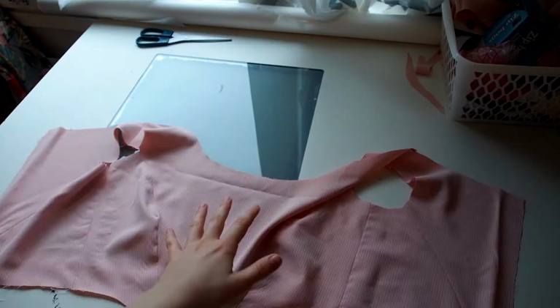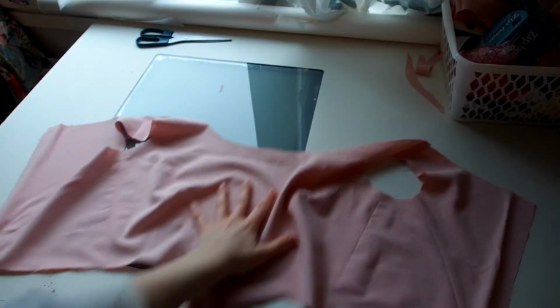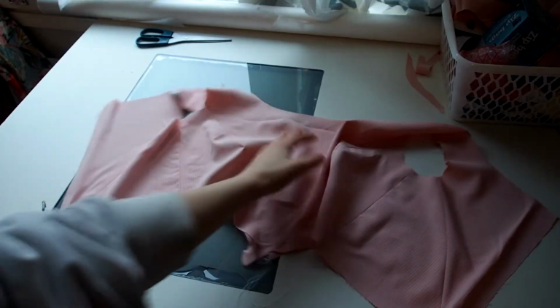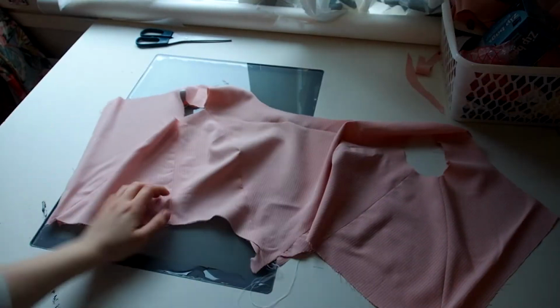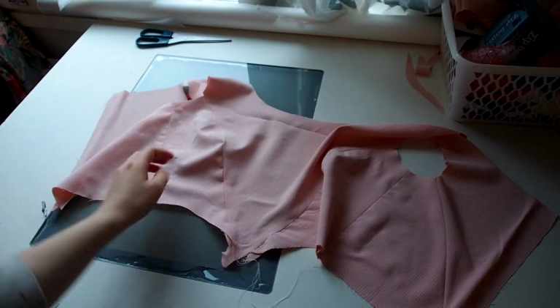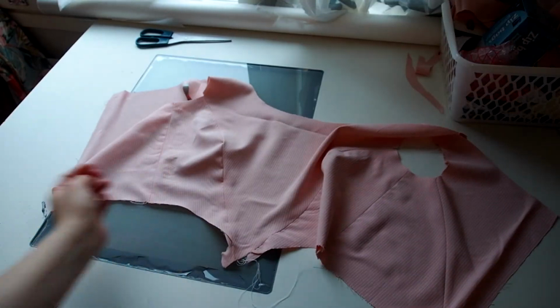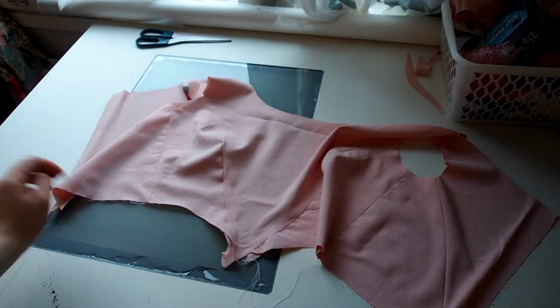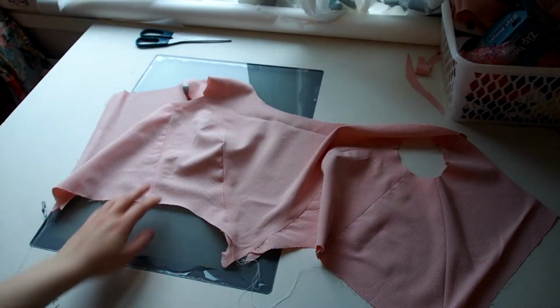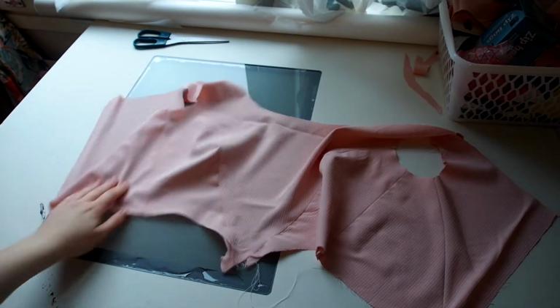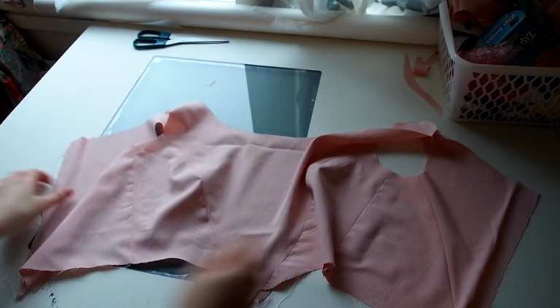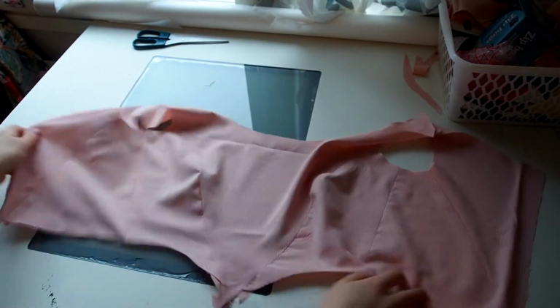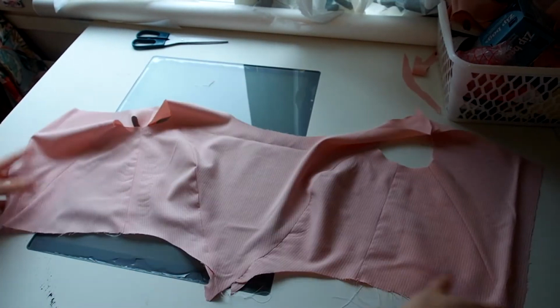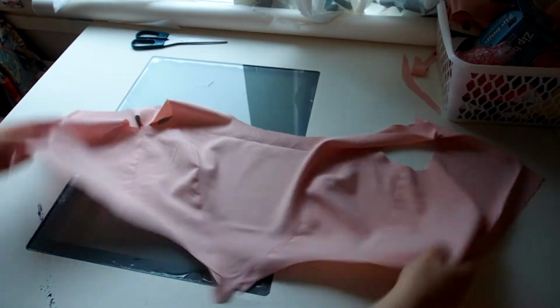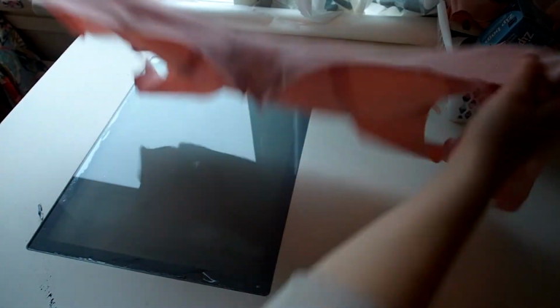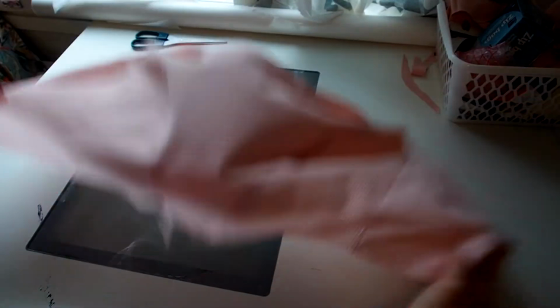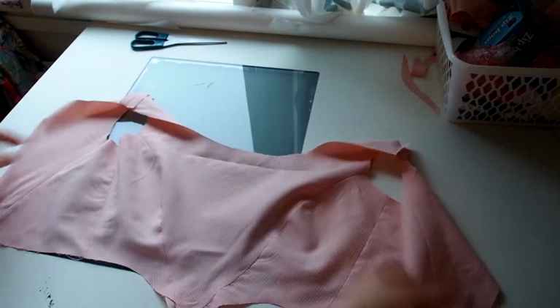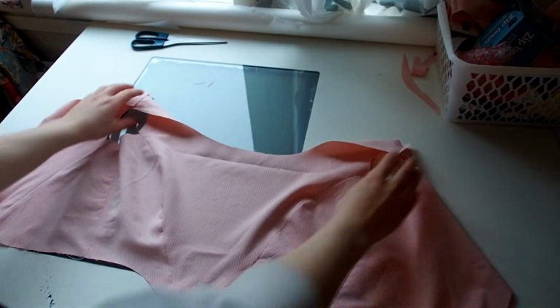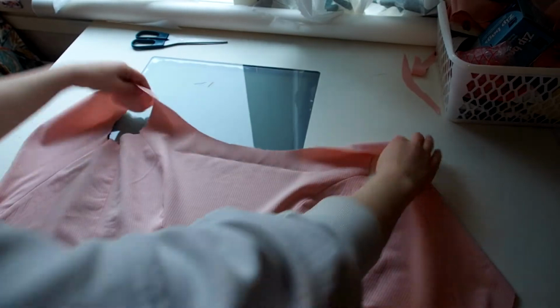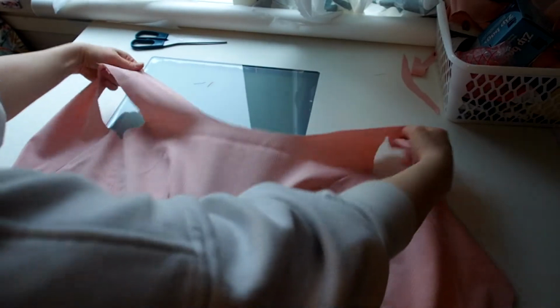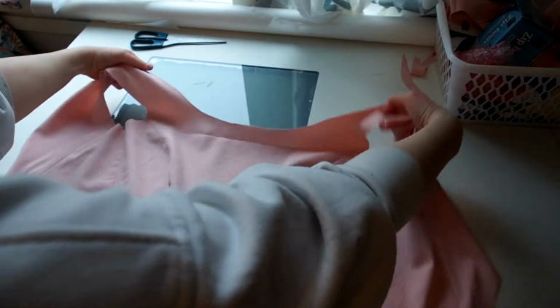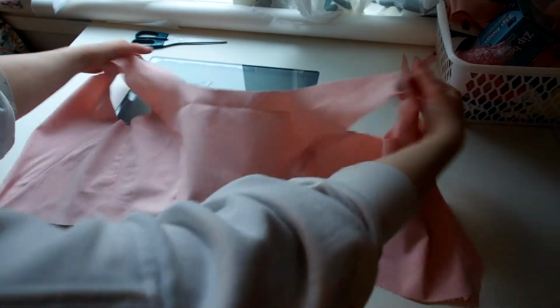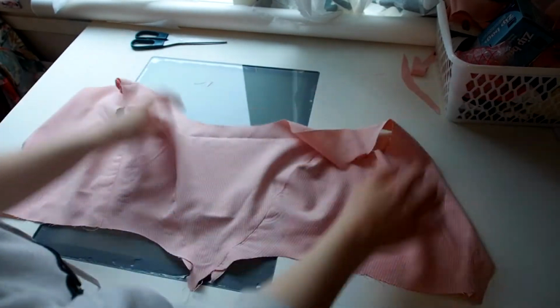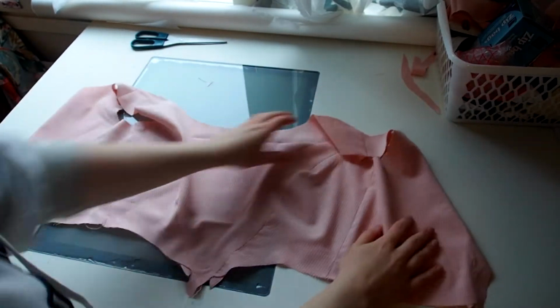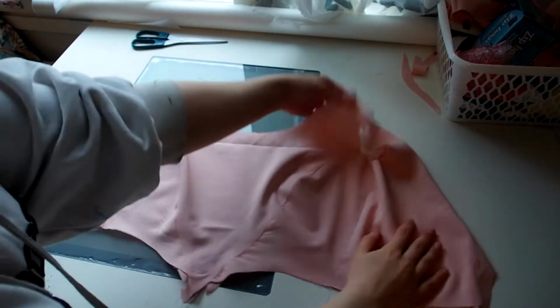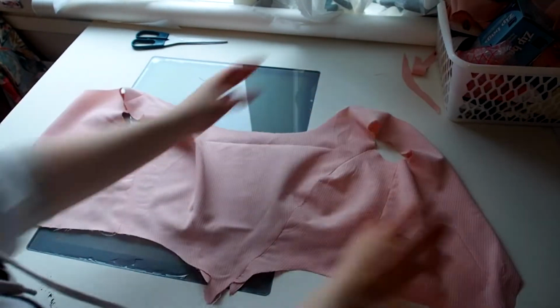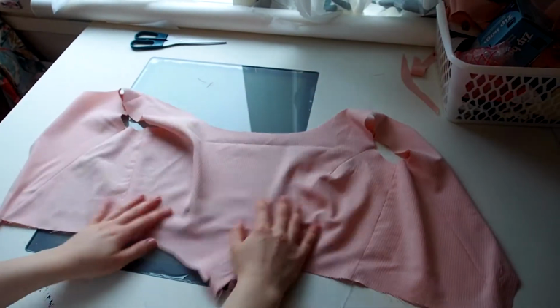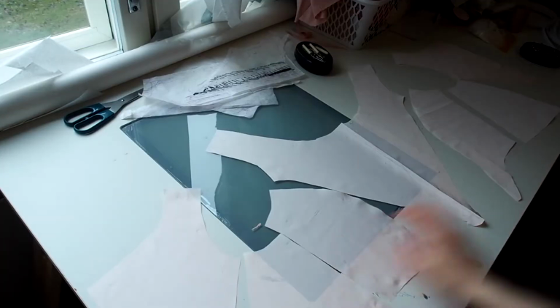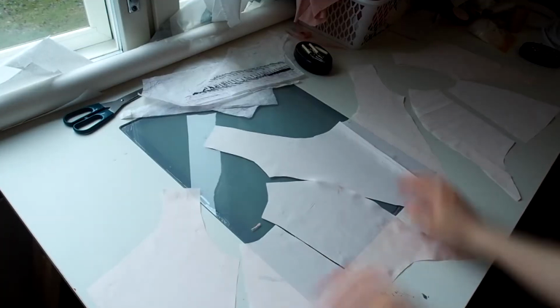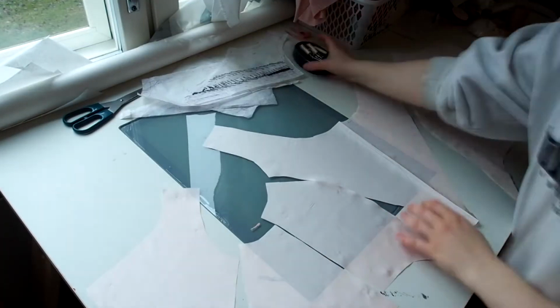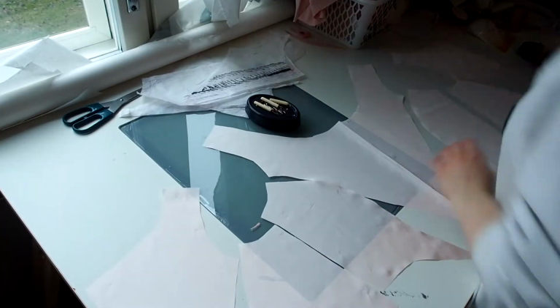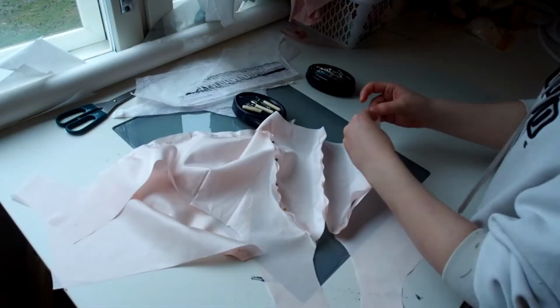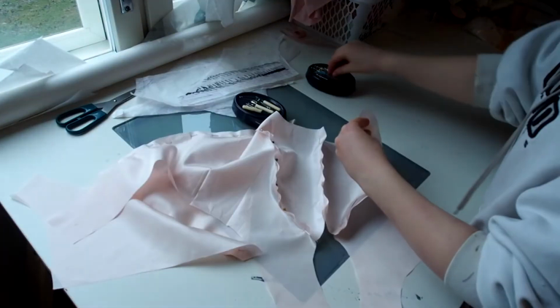Ta-da! All the pieces sewn together! The same steps are then repeated for the lining fabric.